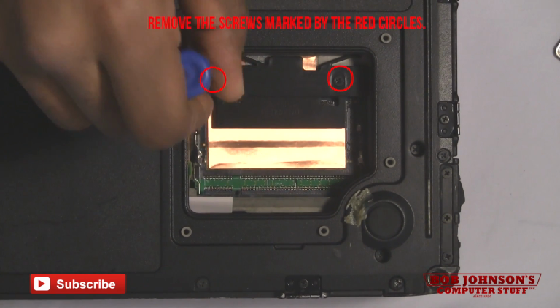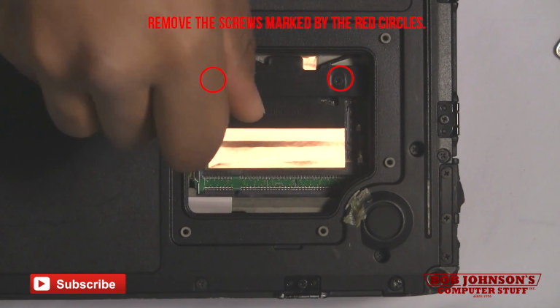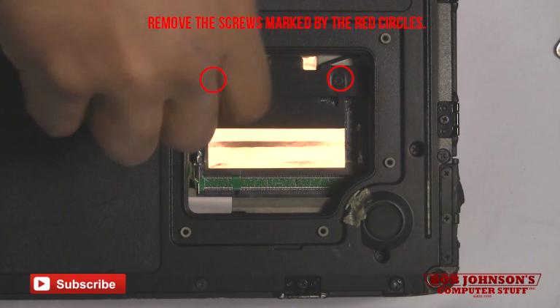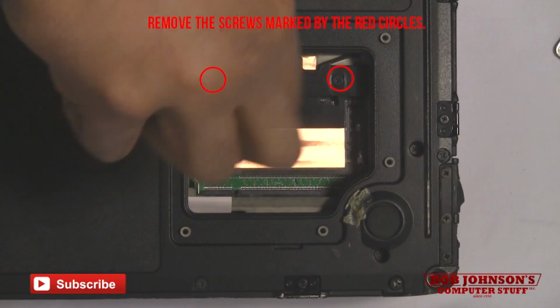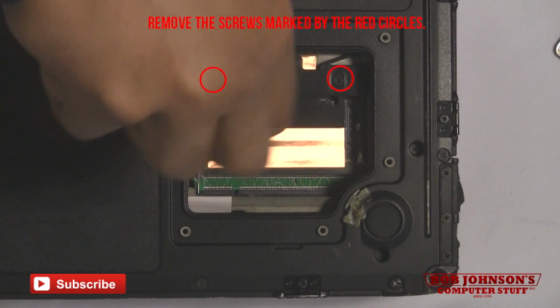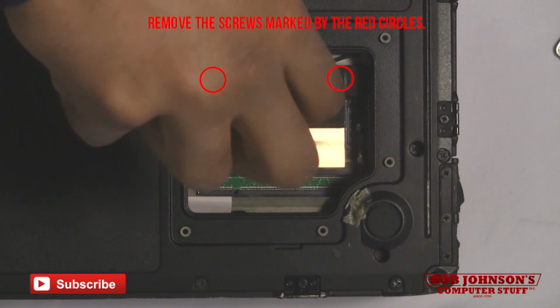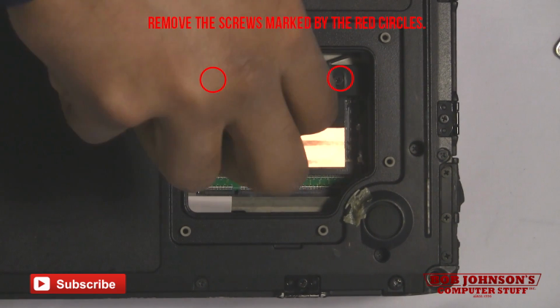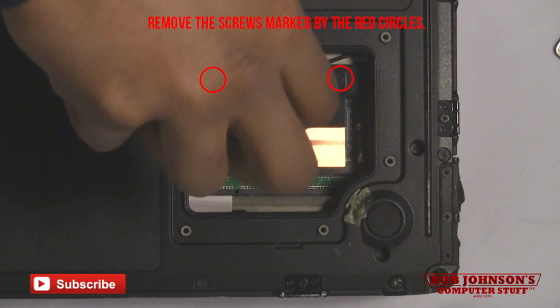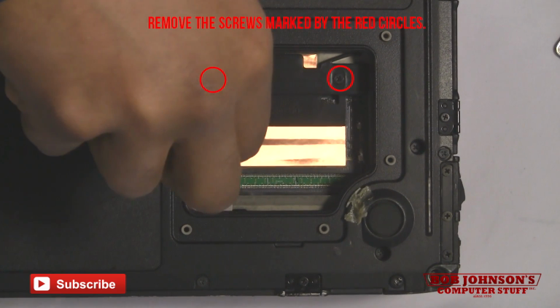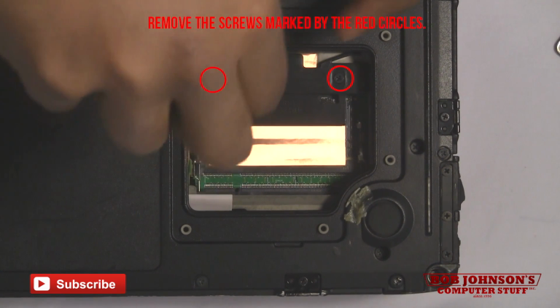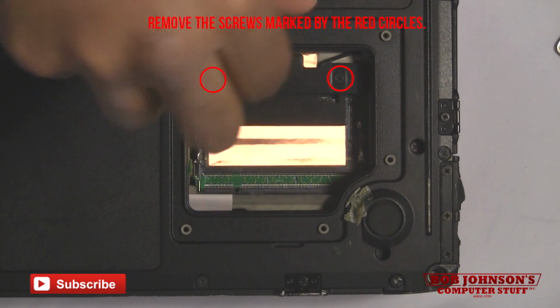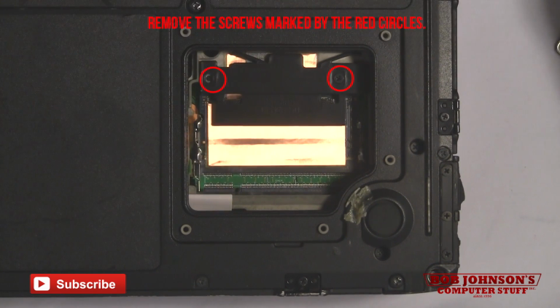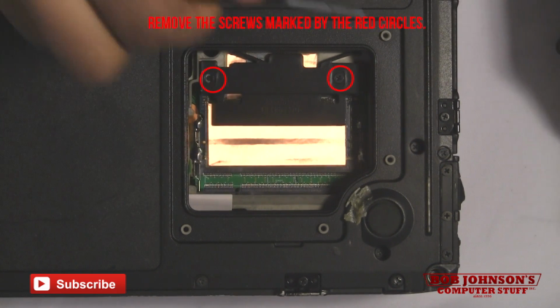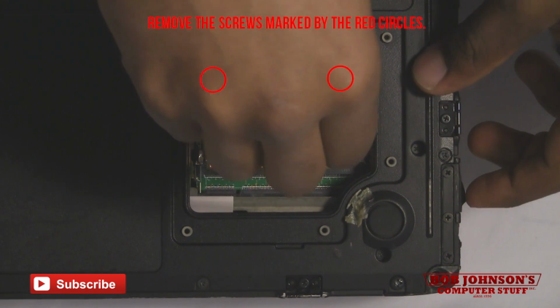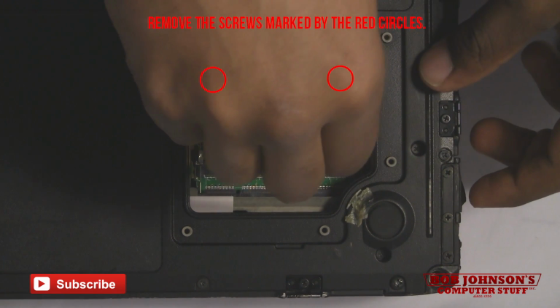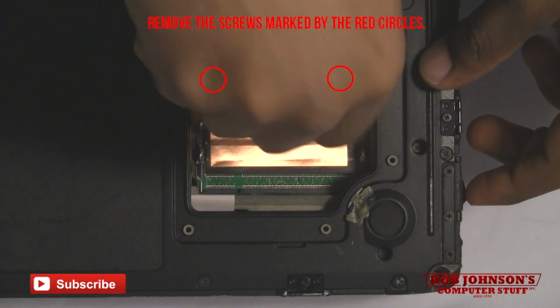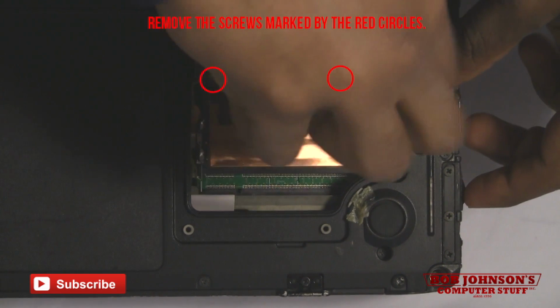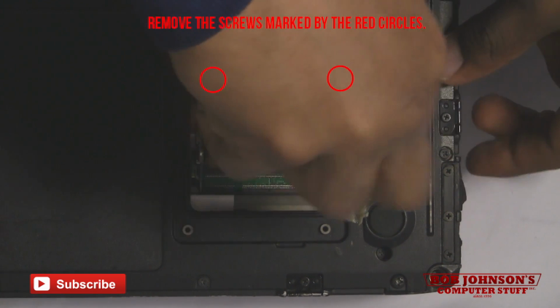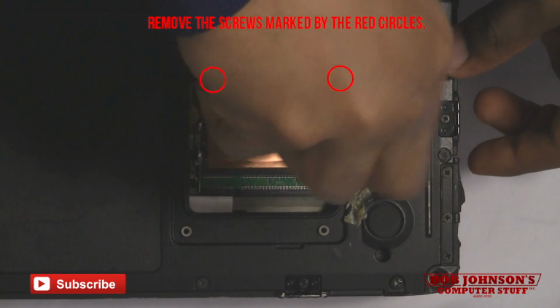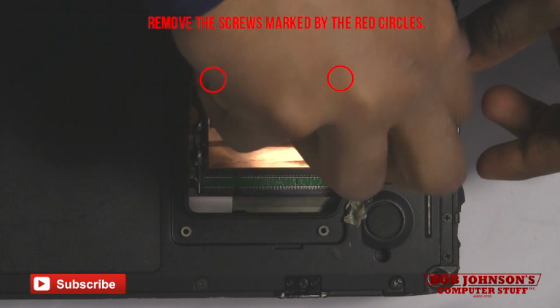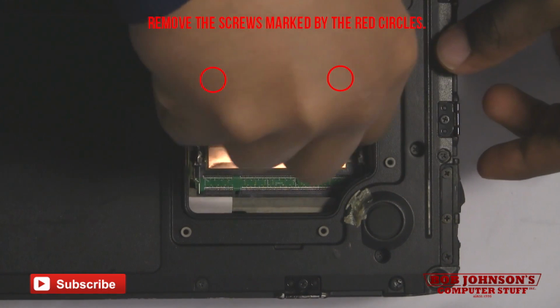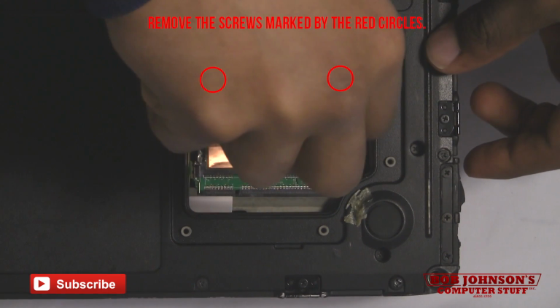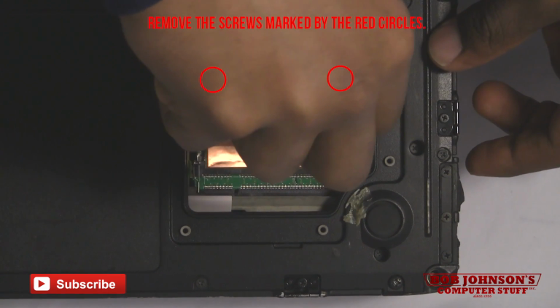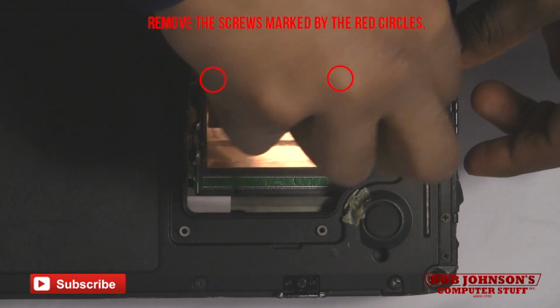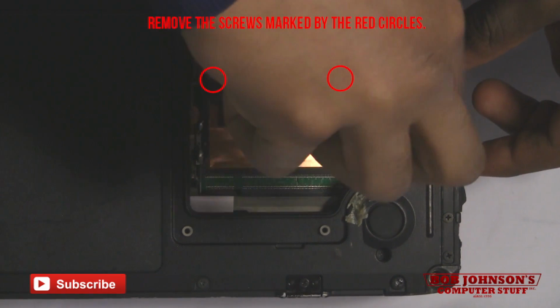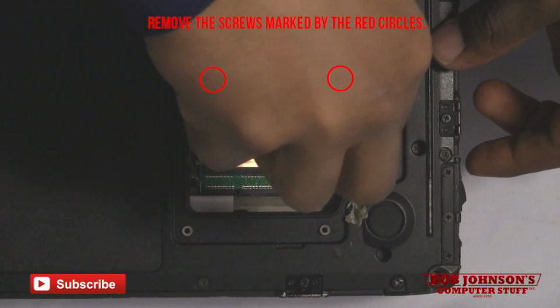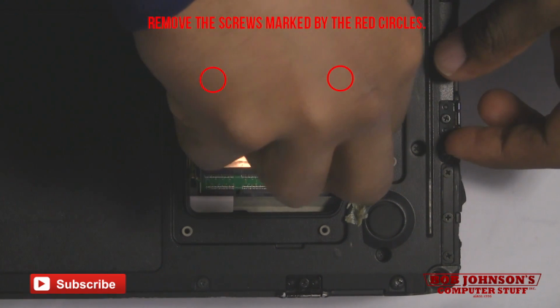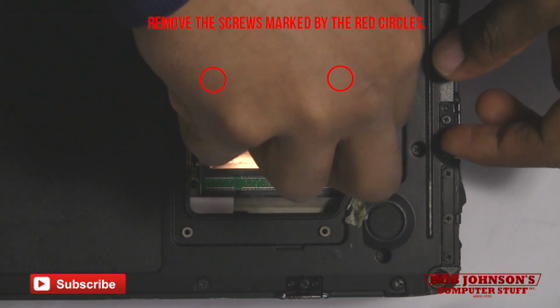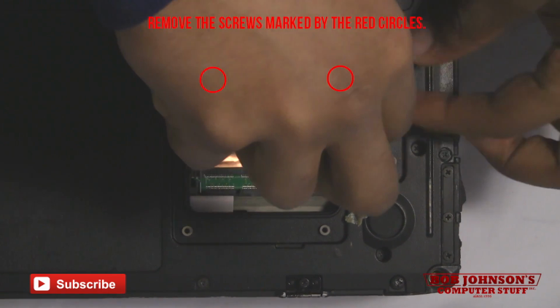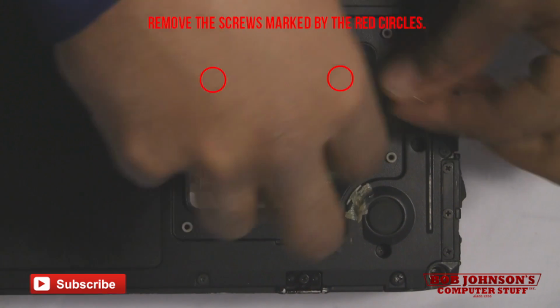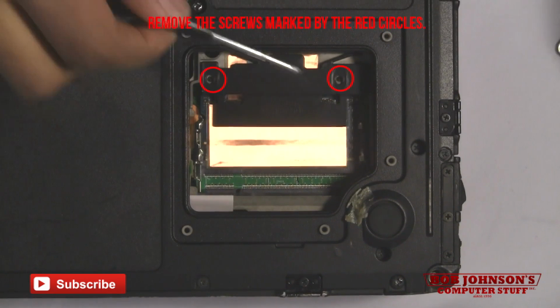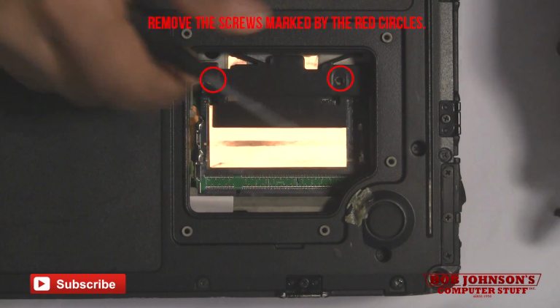Next, you want to remove the black bracket placed over the second internal memory. There are two screws that hold it down in place. Remove those screws and now you're able to remove the bracket.